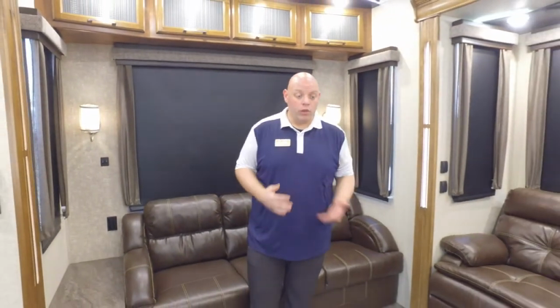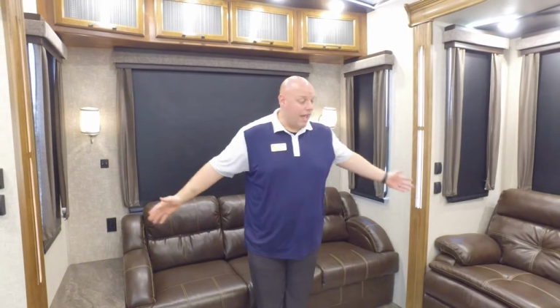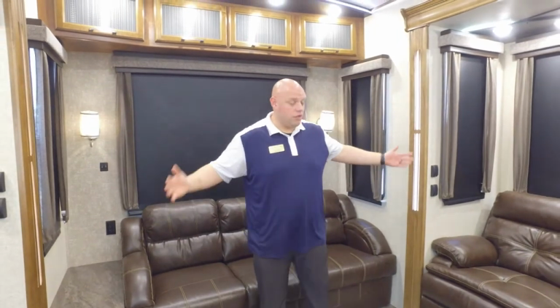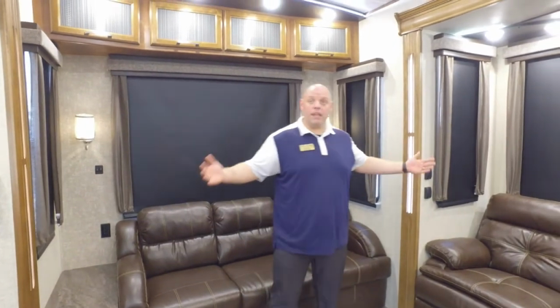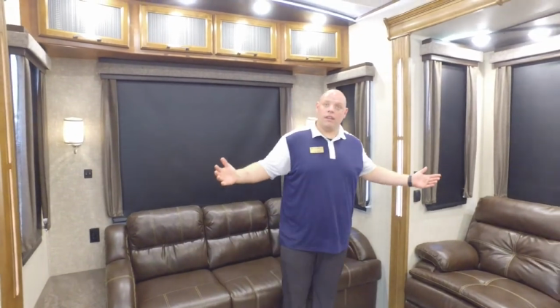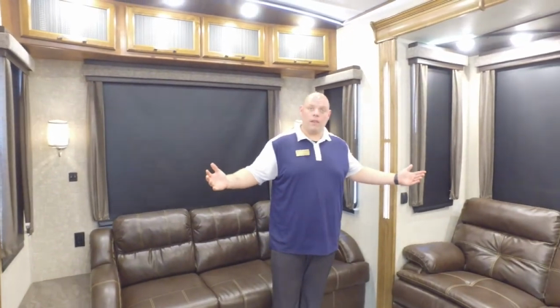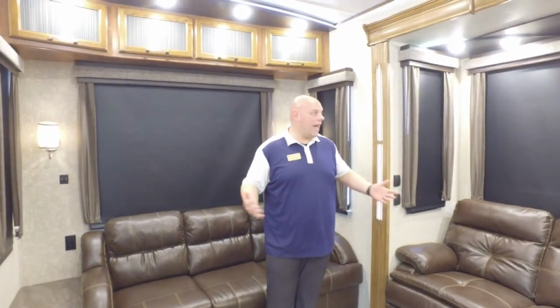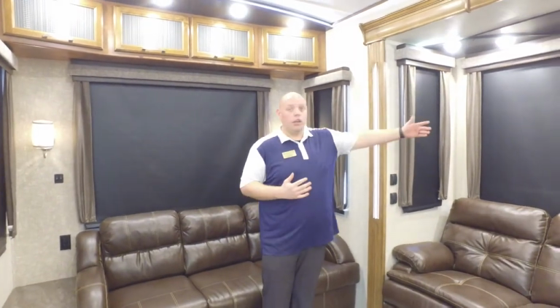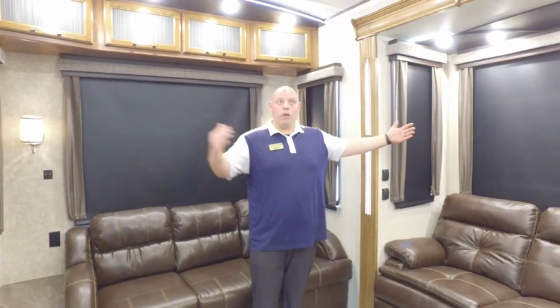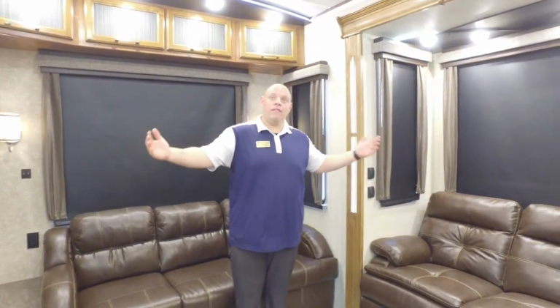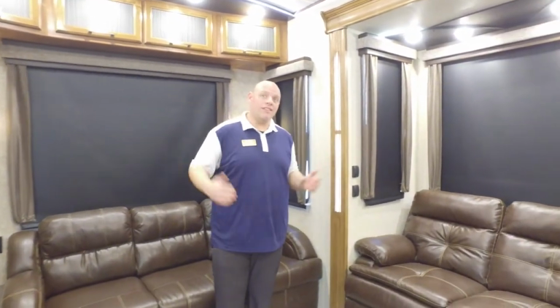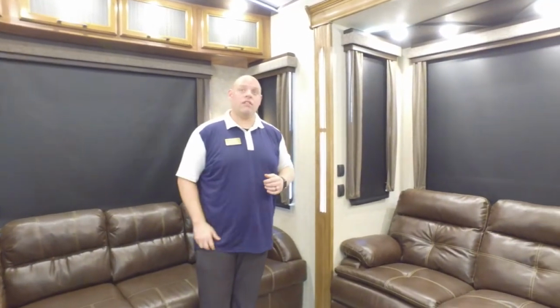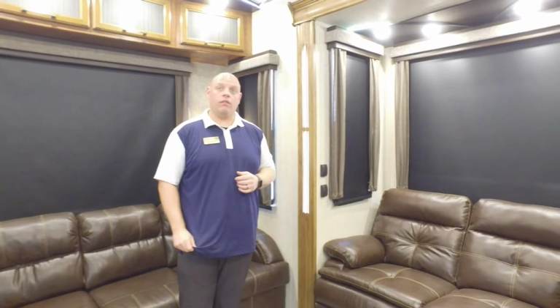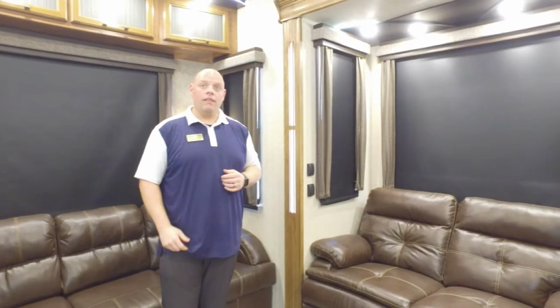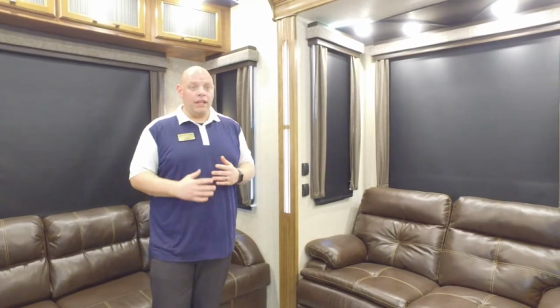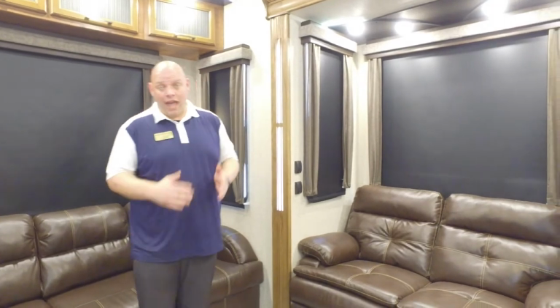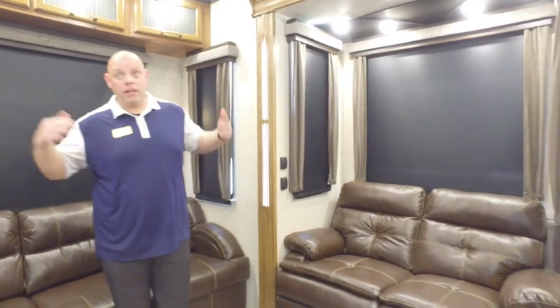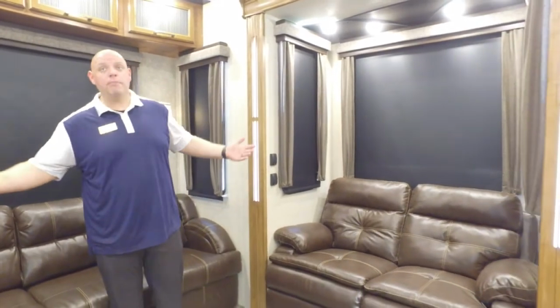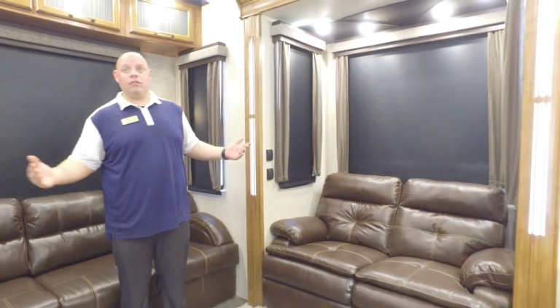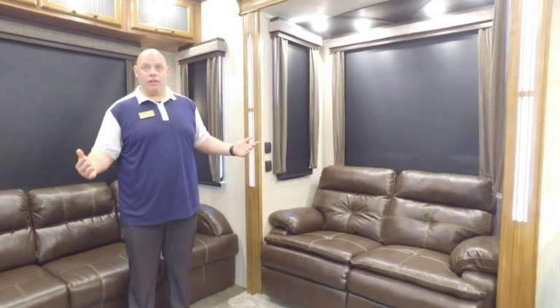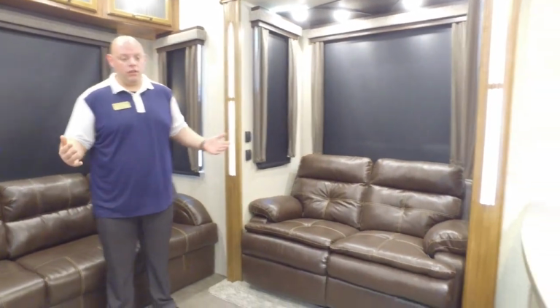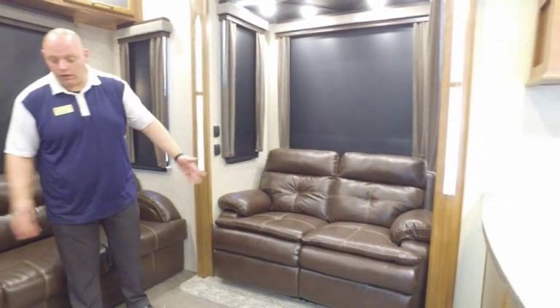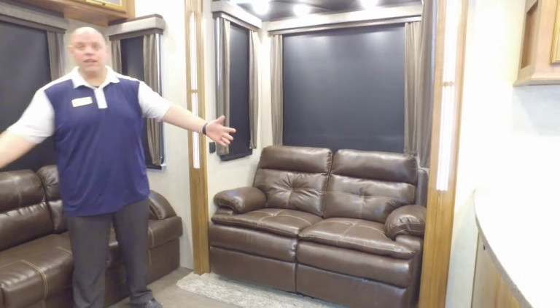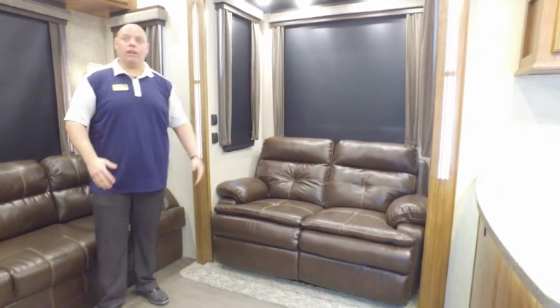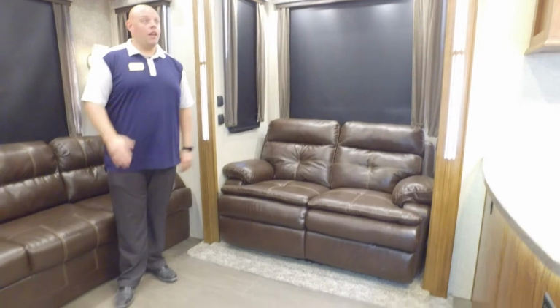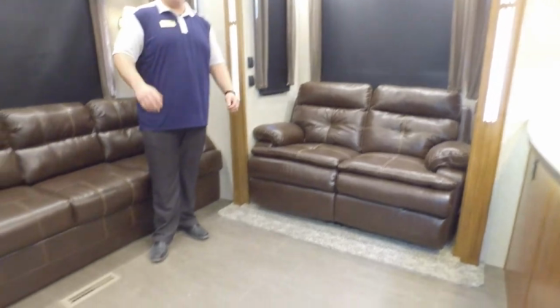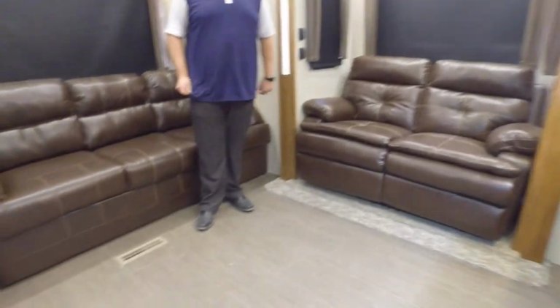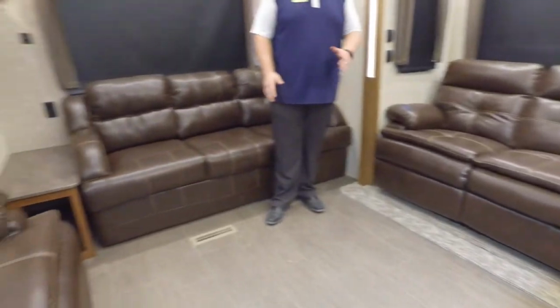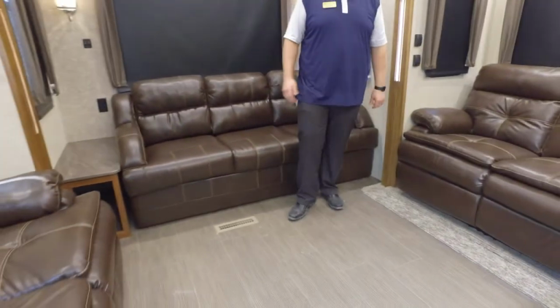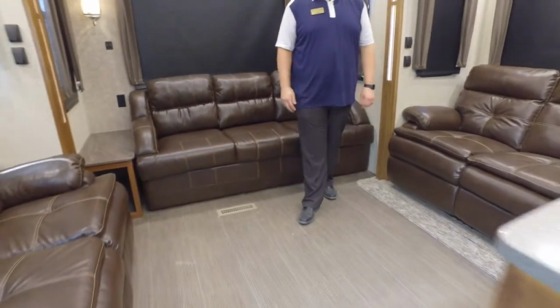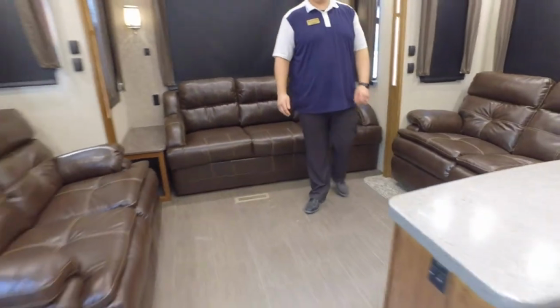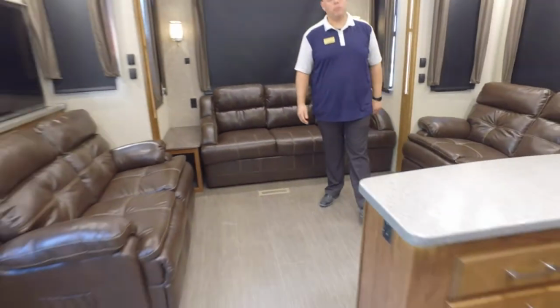When you have such a big area here — because you have dual opposing 36-inch slide-outs — on top of being a wide body construction, you could literally have a dance party in here. That's something you're not going to find in most RVs of this size or this price point.